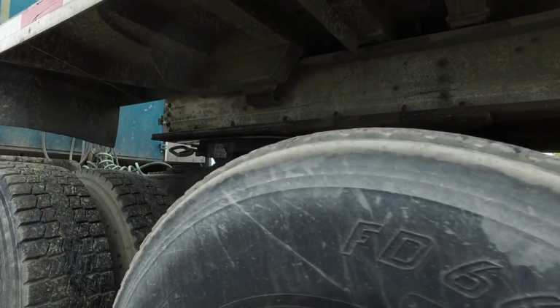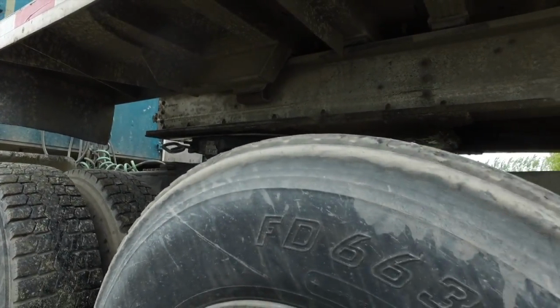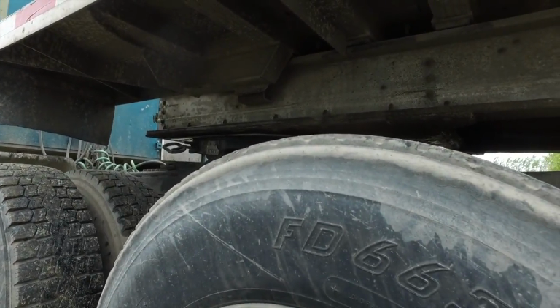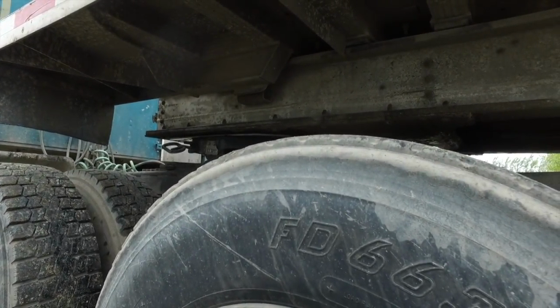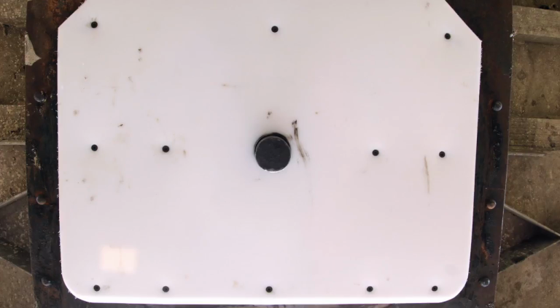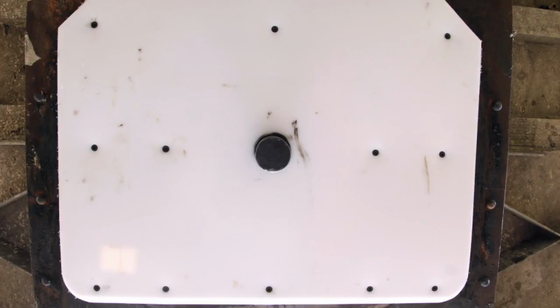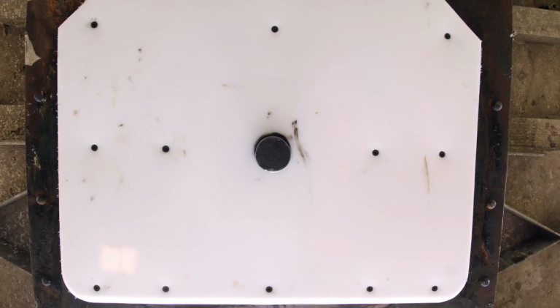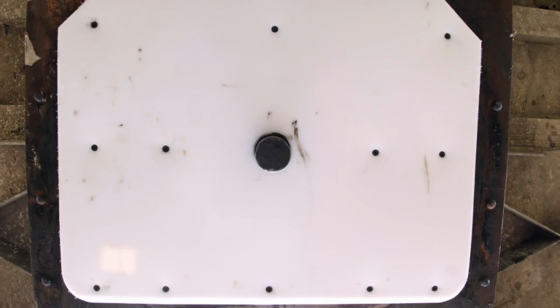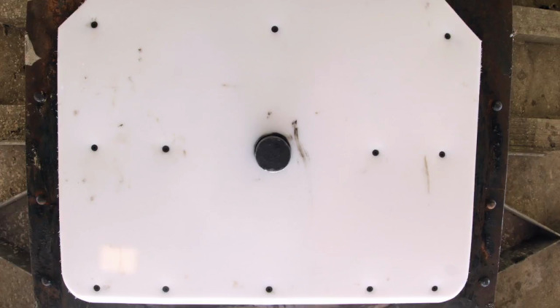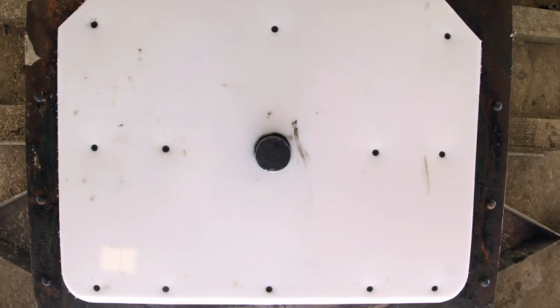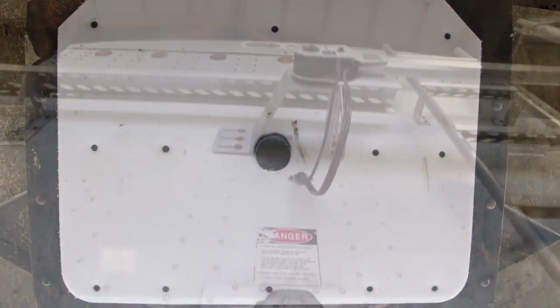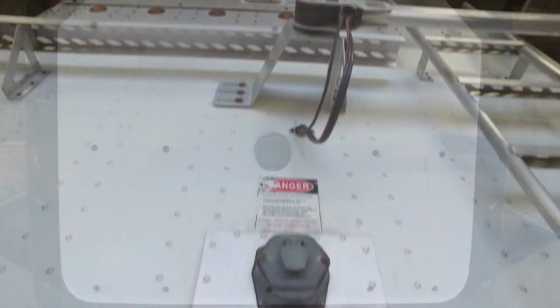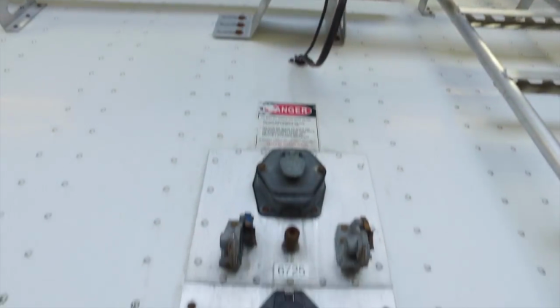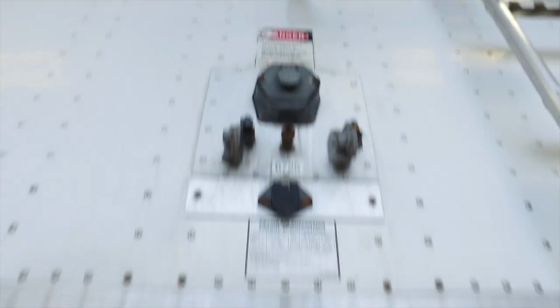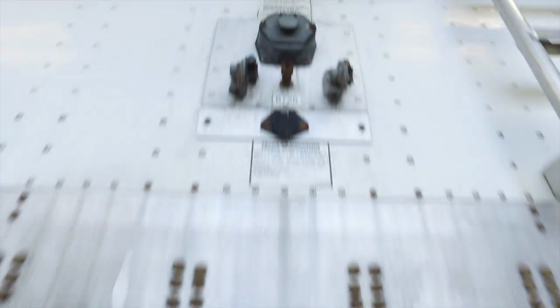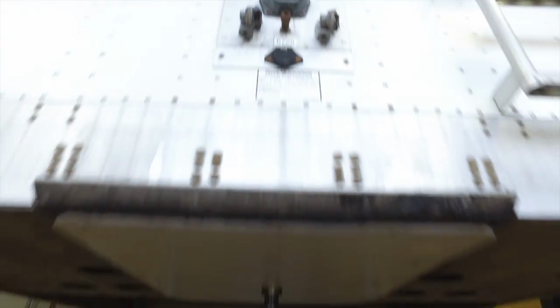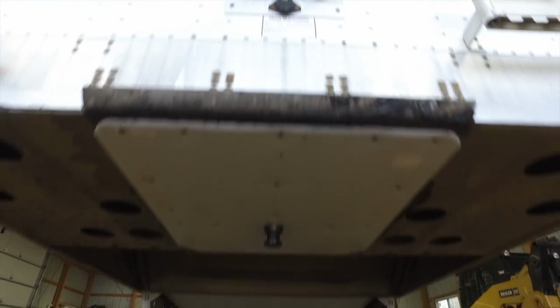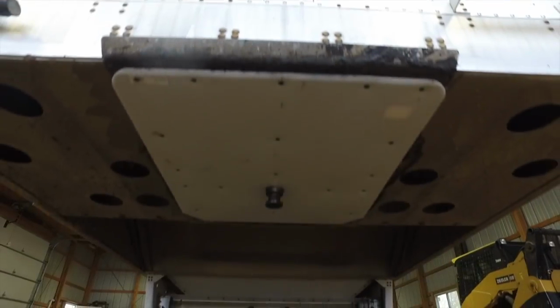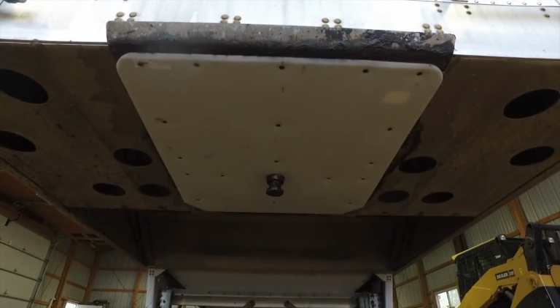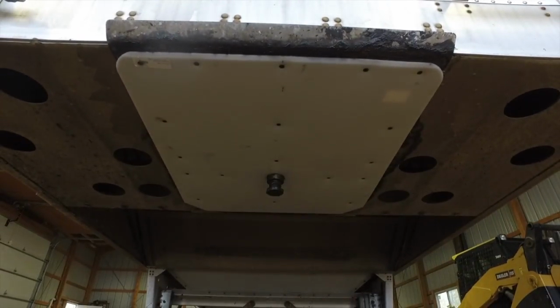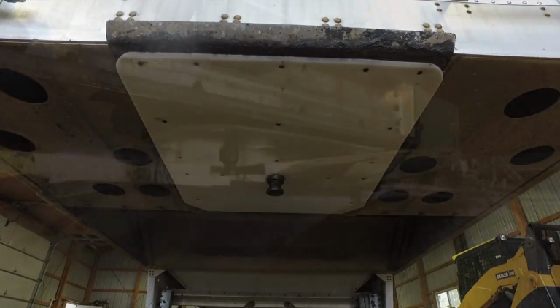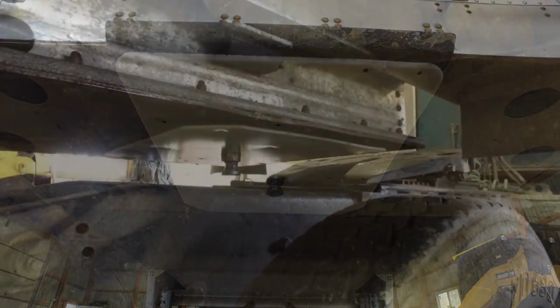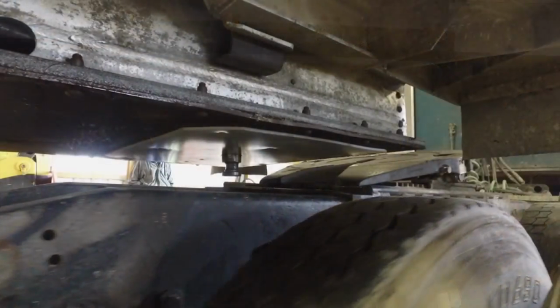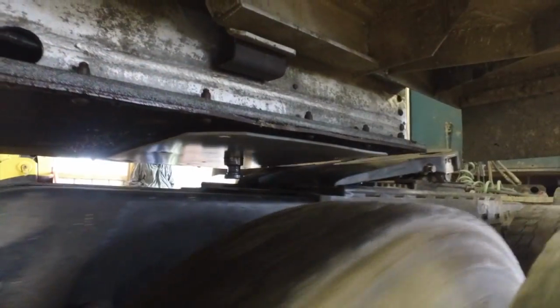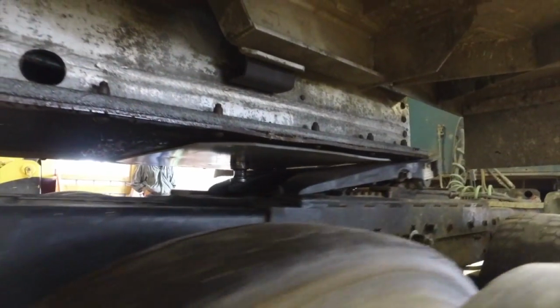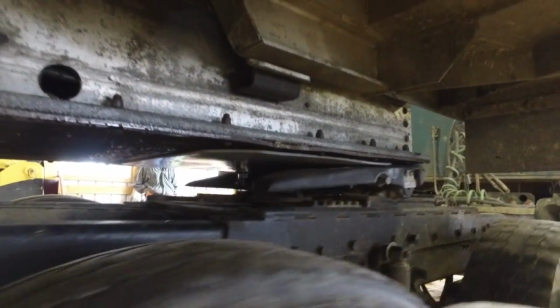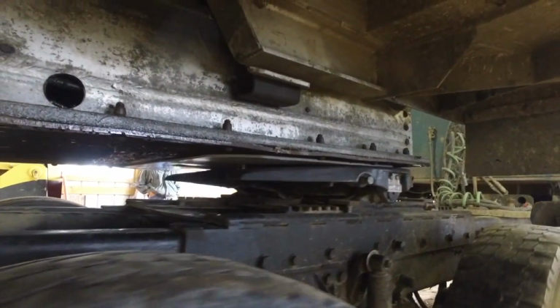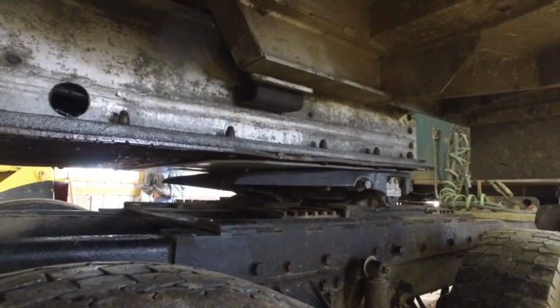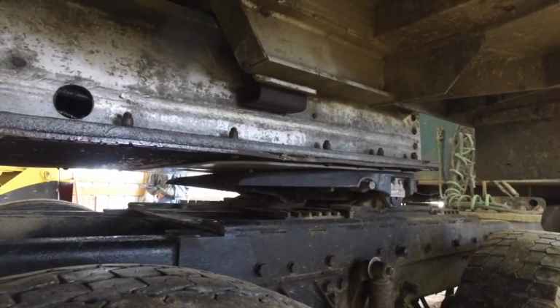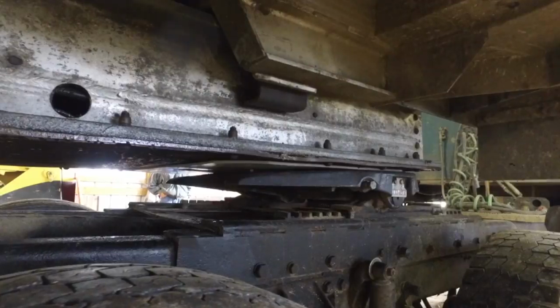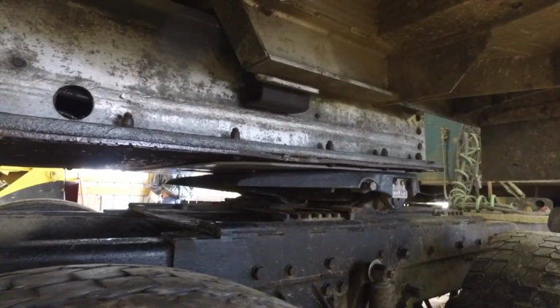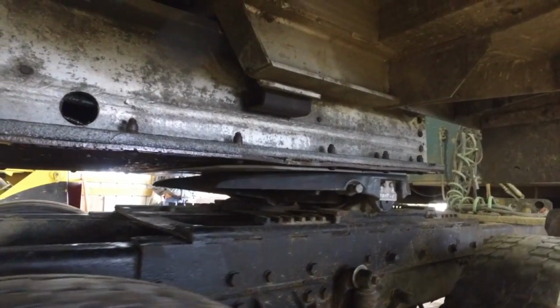The Trailer Slick Plate is a strong self-lubricating polymer plate that makes life ten times easier on drivers, techs, and everyone else. Not to mention it increases the steer tire's life and has a five-year warranty.